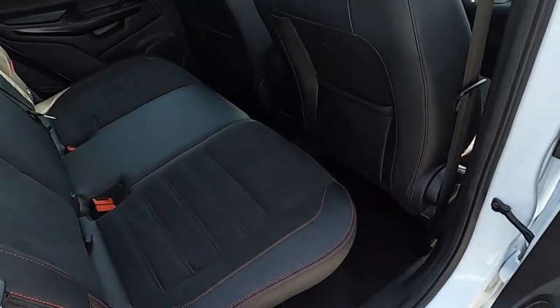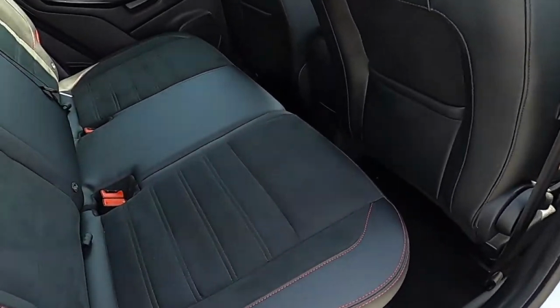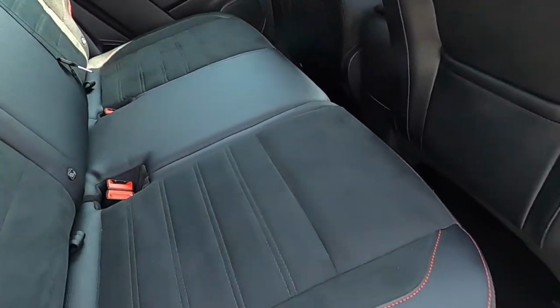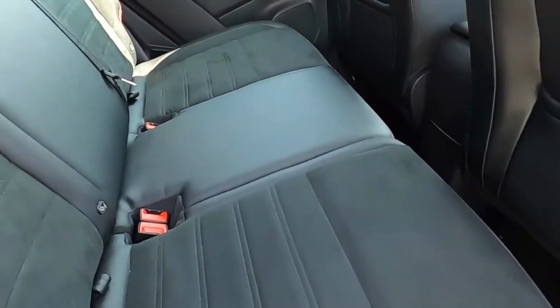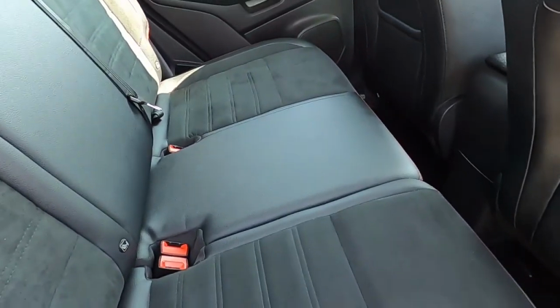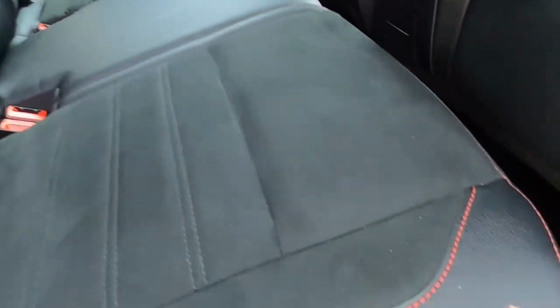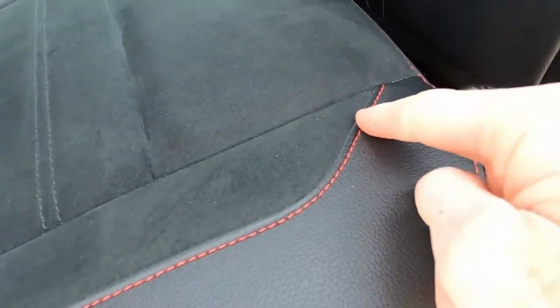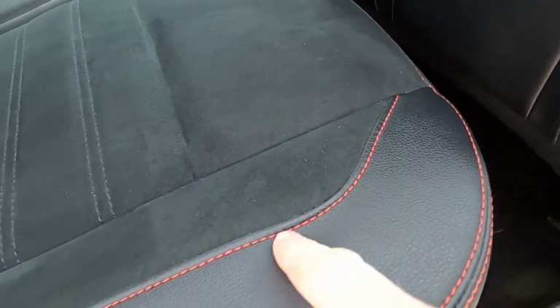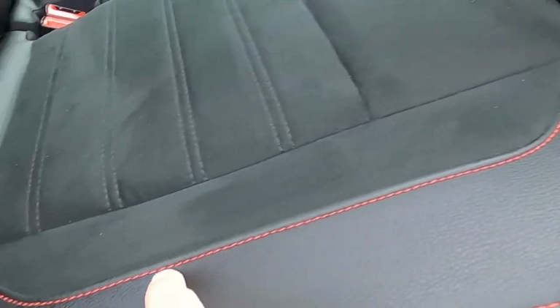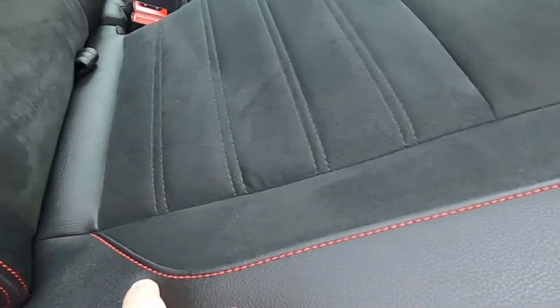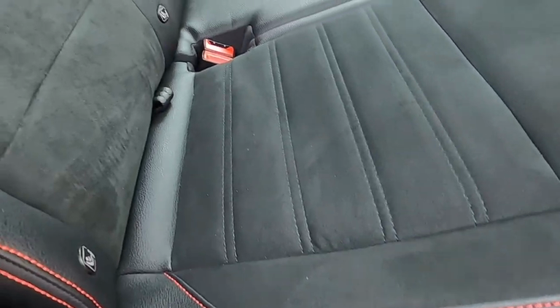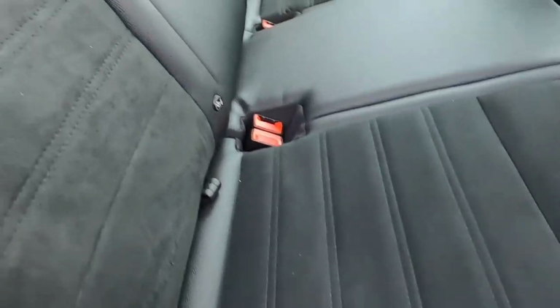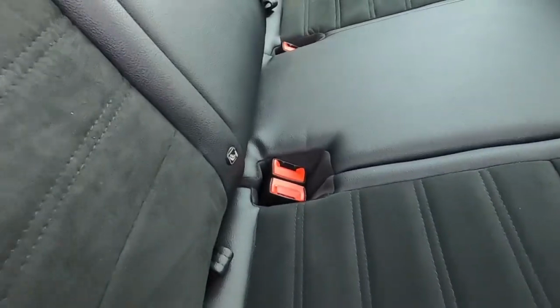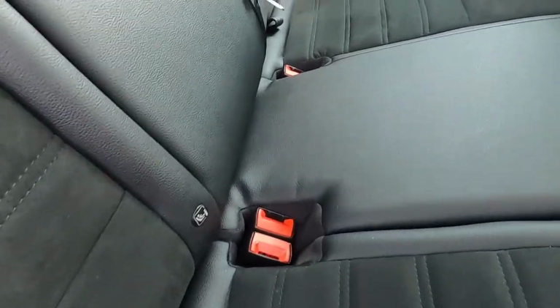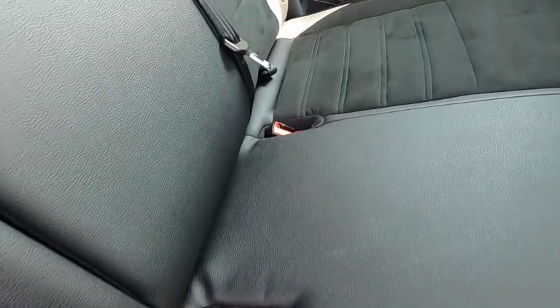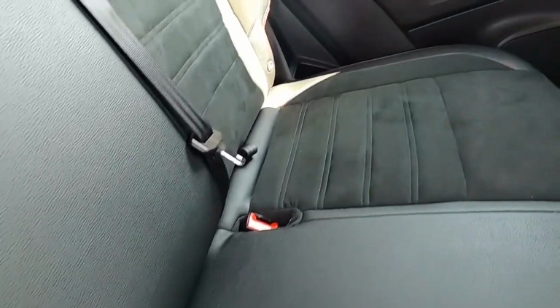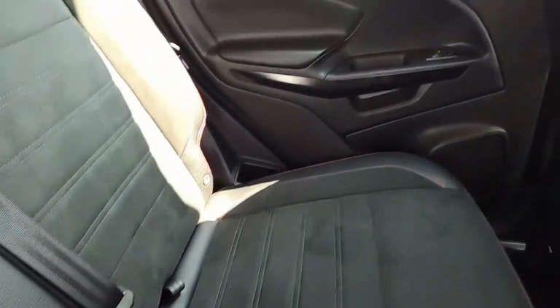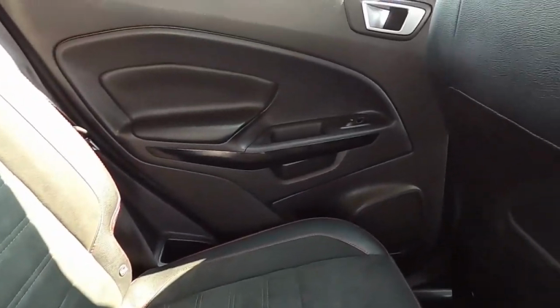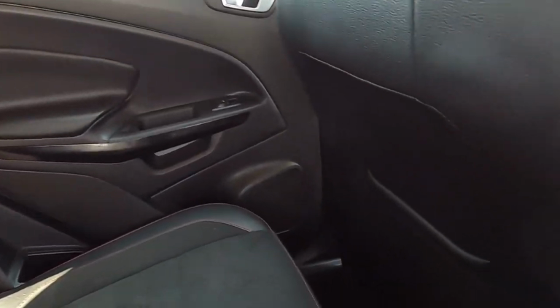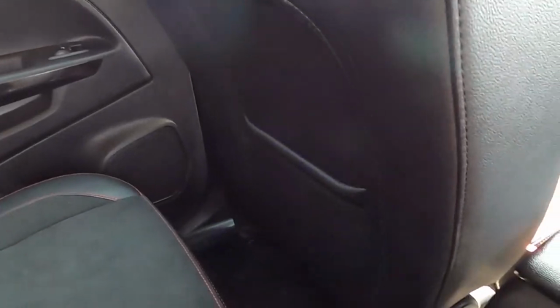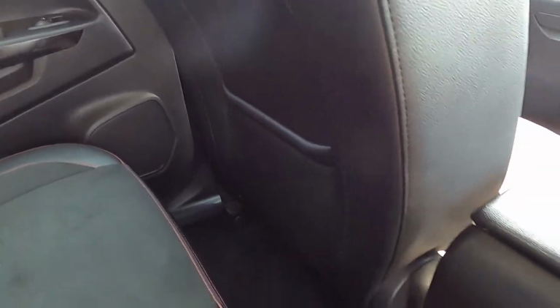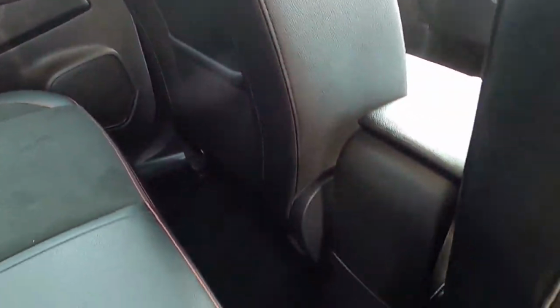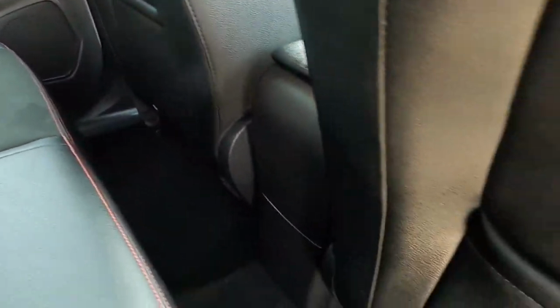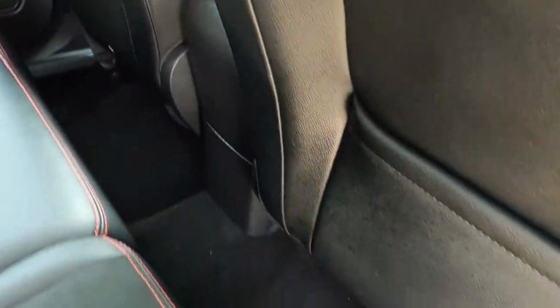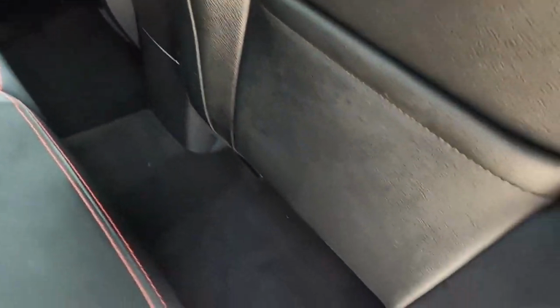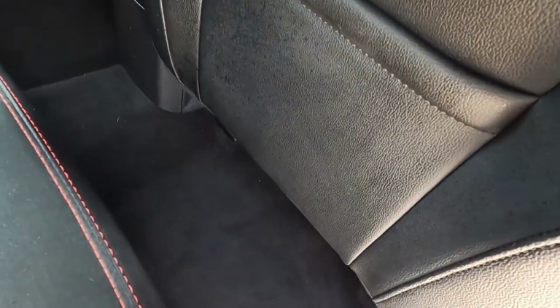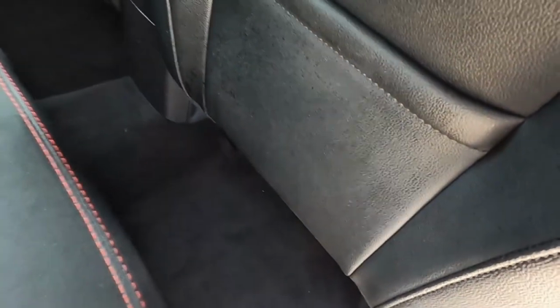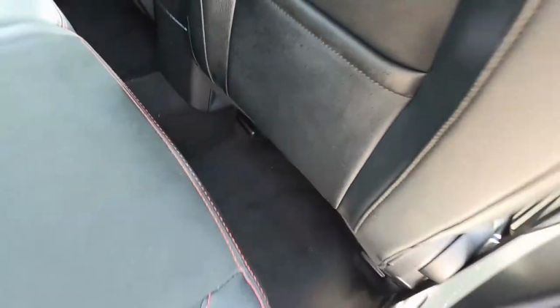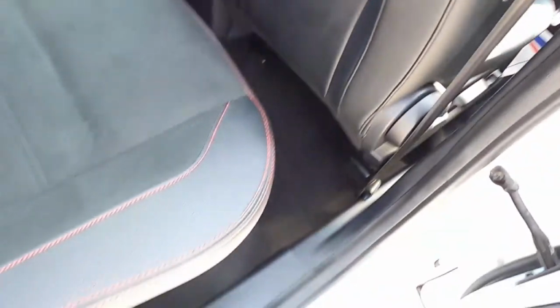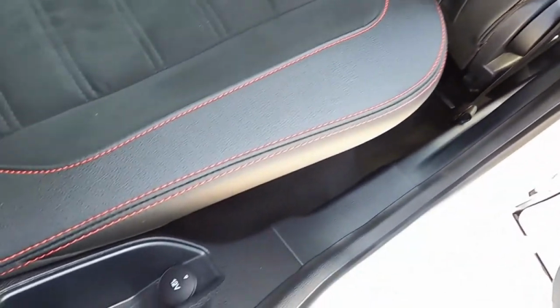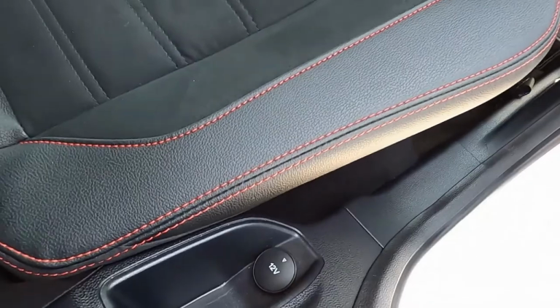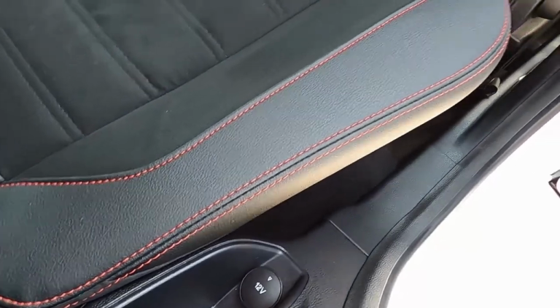As for the interior, this car has got partial leather seats with red stitching. There are also isofix points, electric windows, seat pockets, loads of room for rear passengers, and a 12-volt power socket.